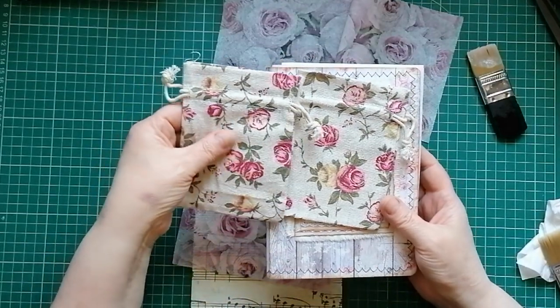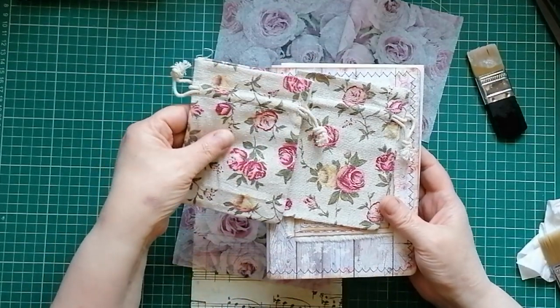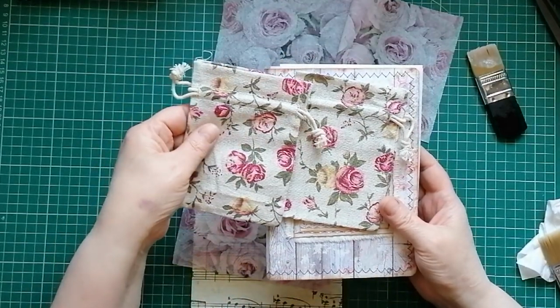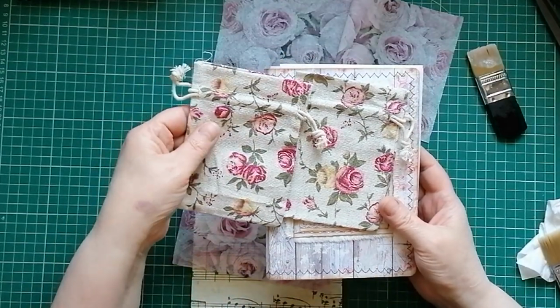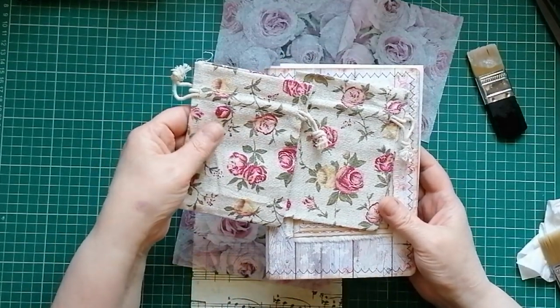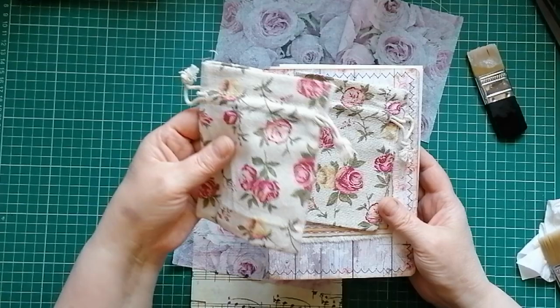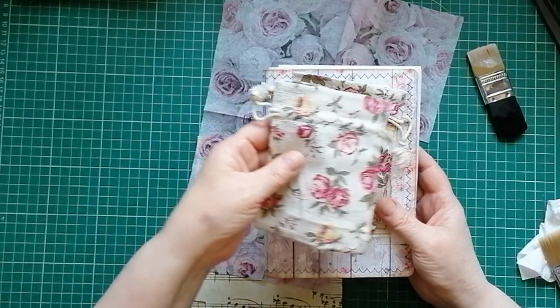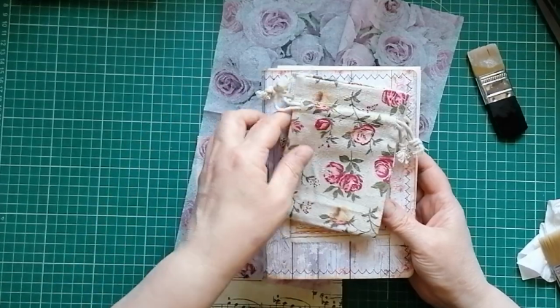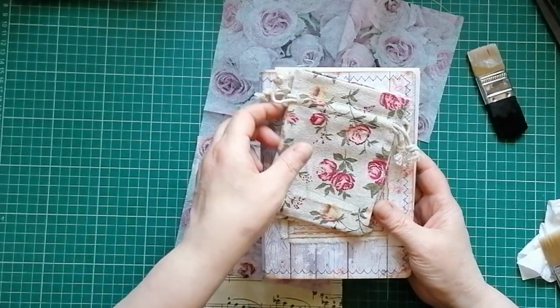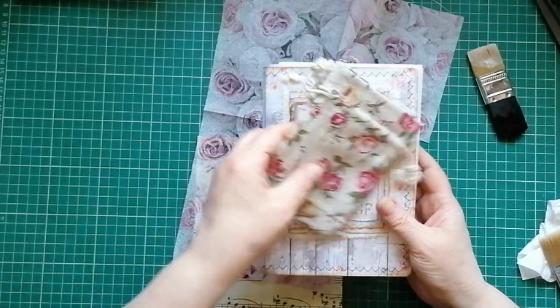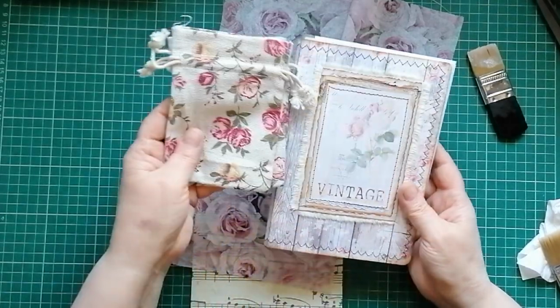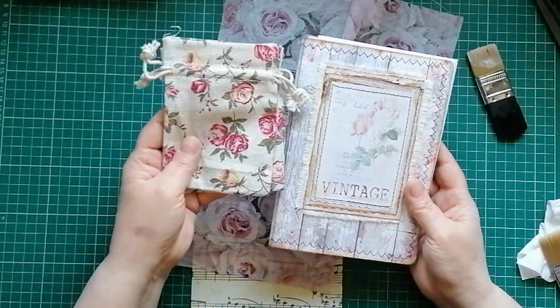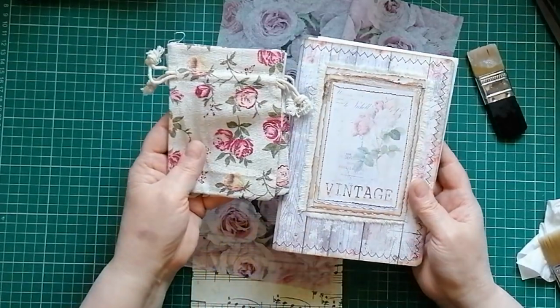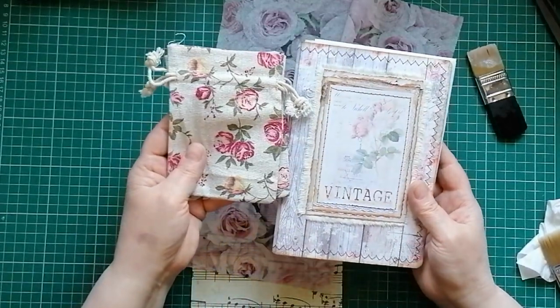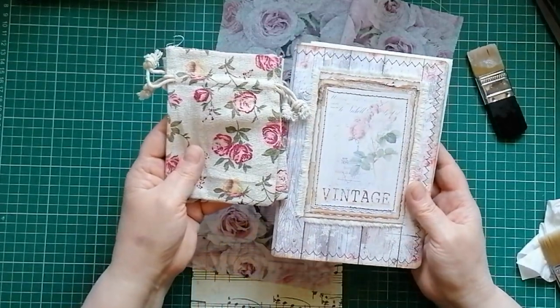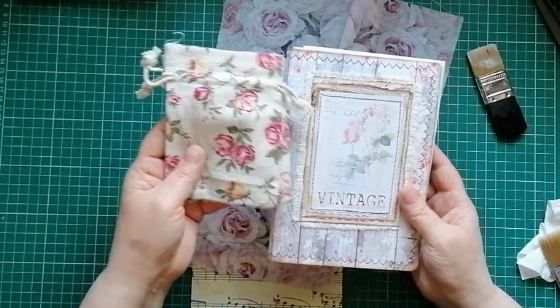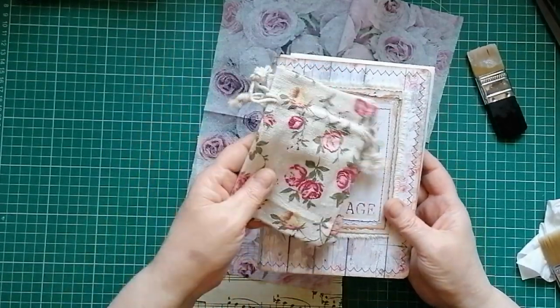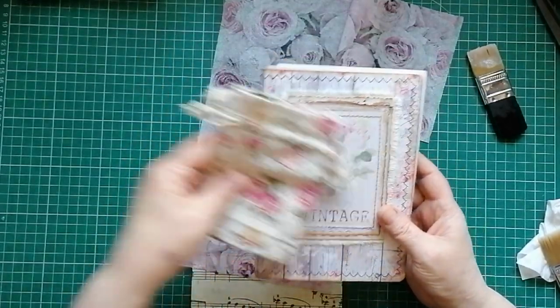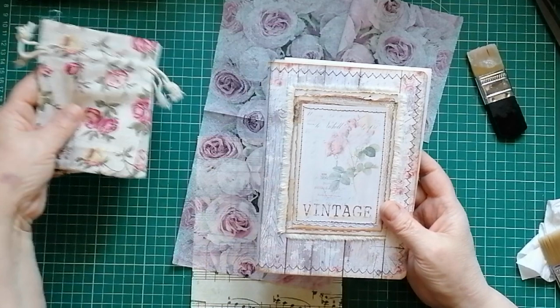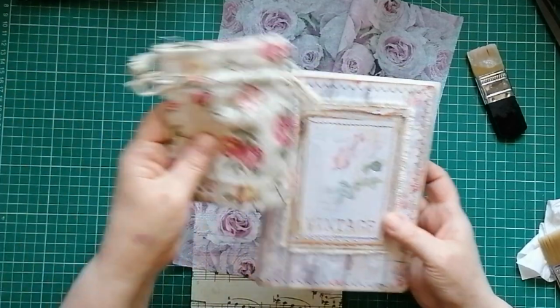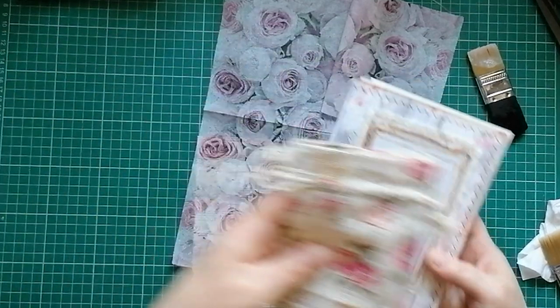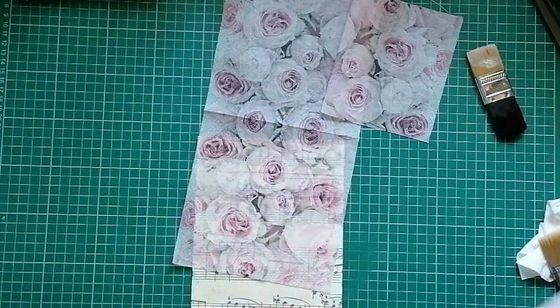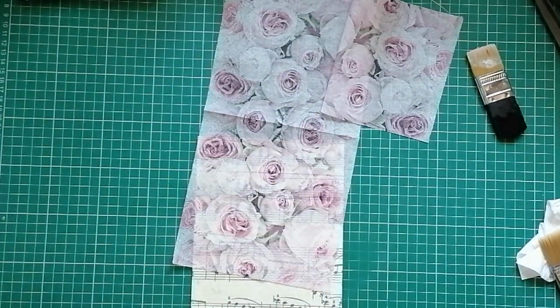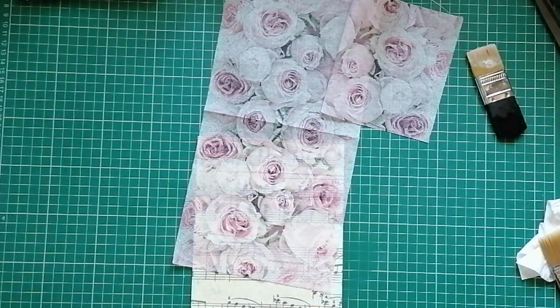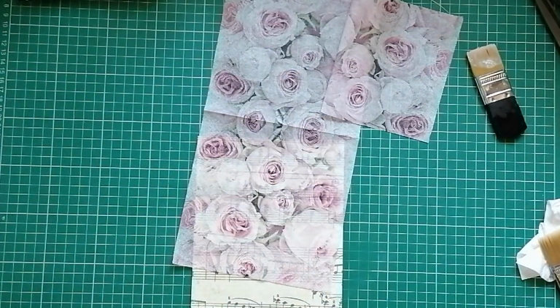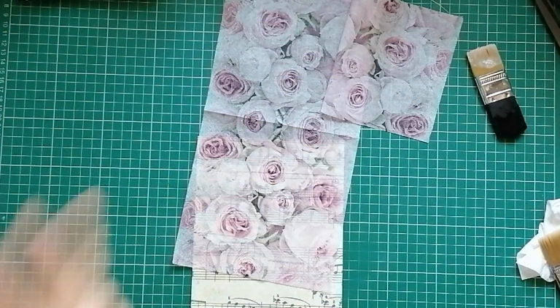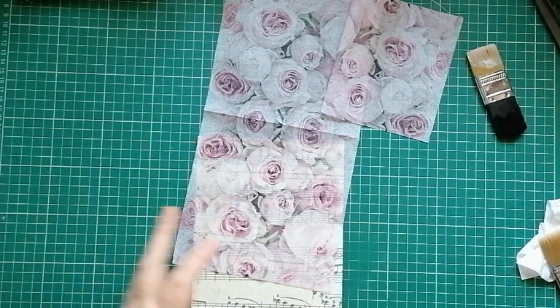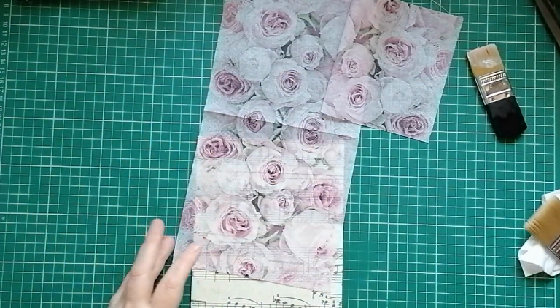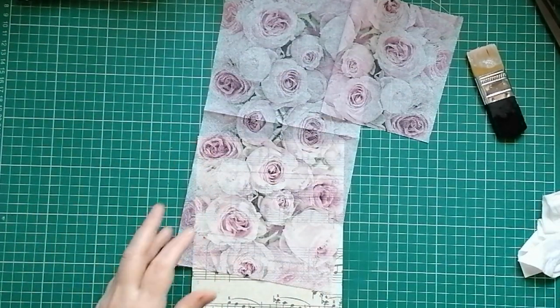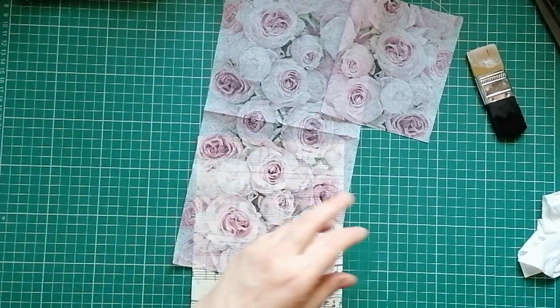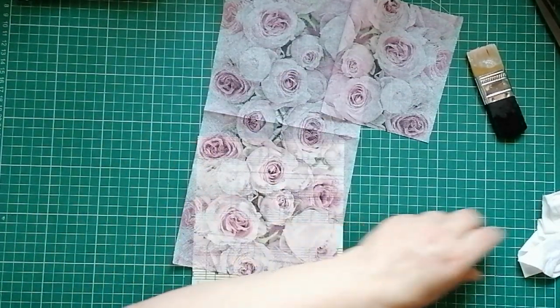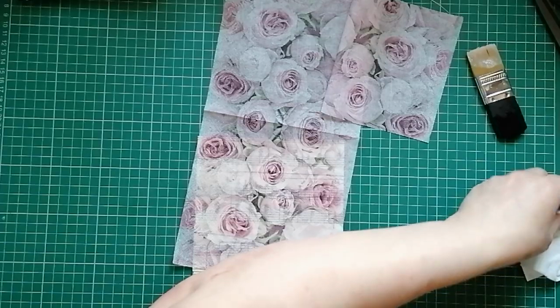I also got from Deborah two little canvas rose print bags. I'm going to keep one for me, and I think one's going to have to go with that journal to put some bits and bobs in, because it goes so well. Anyway, let's go back to what we're doing before my brush dries out.